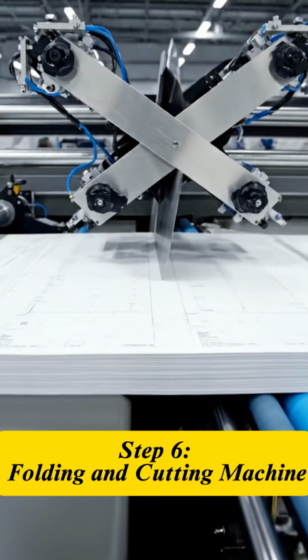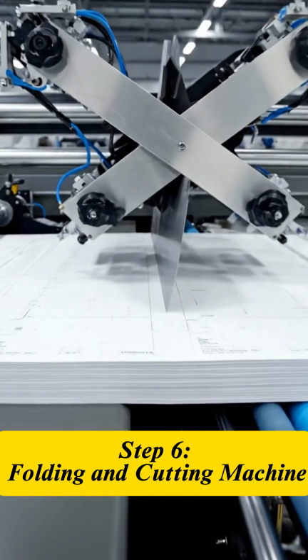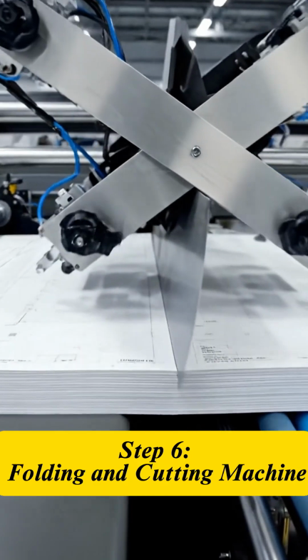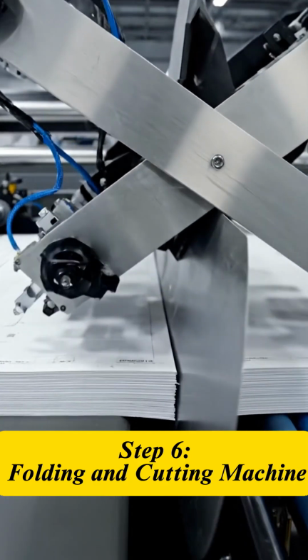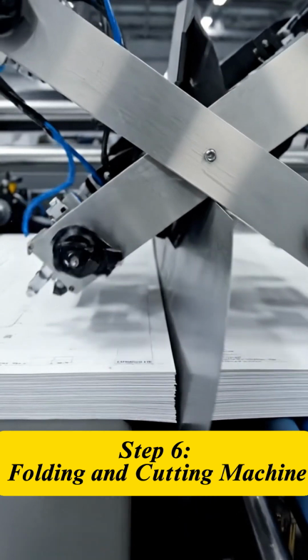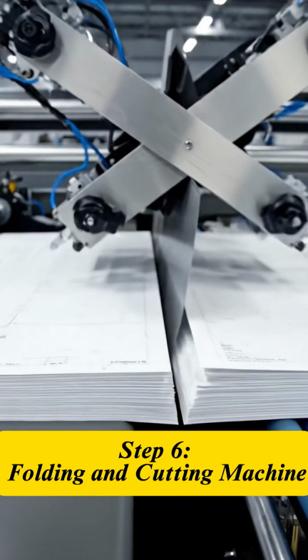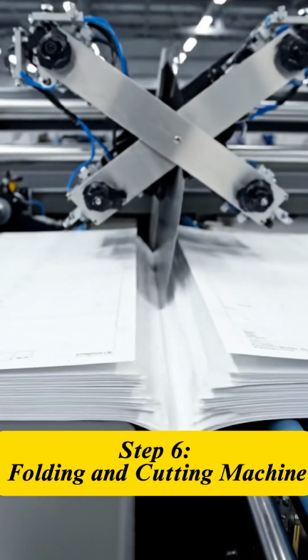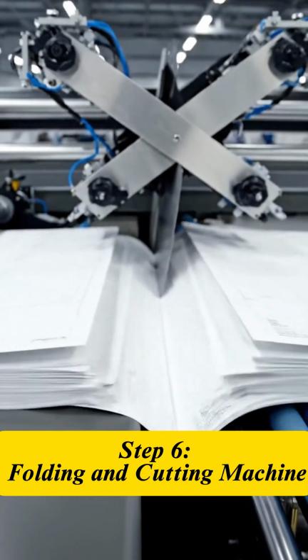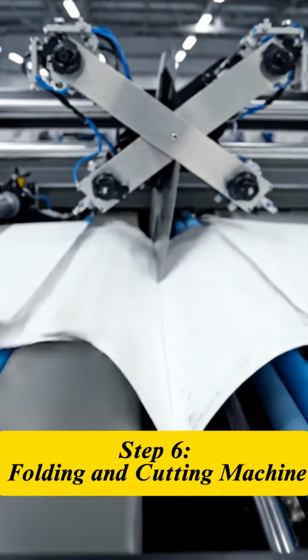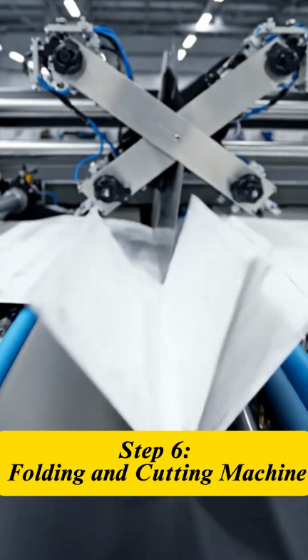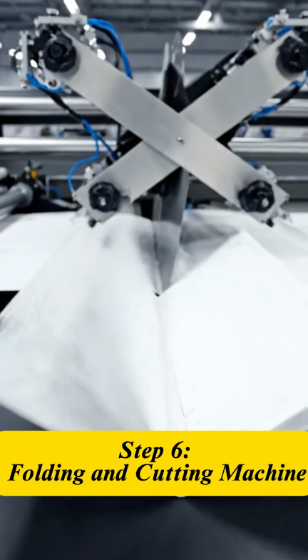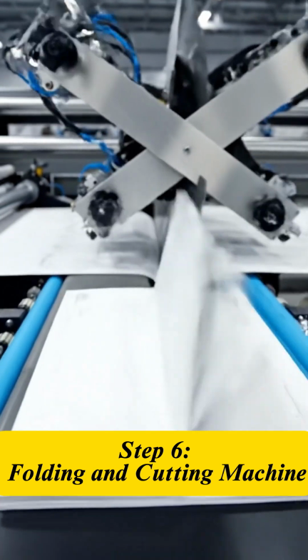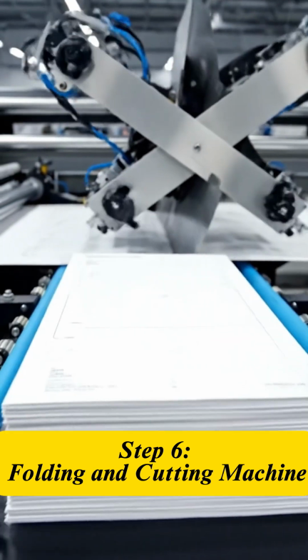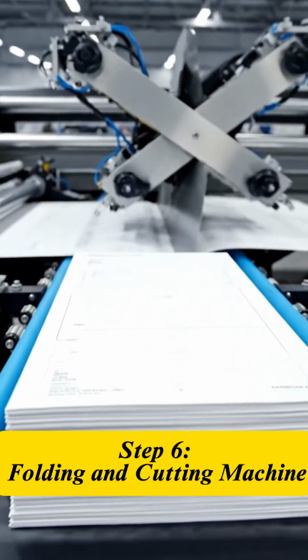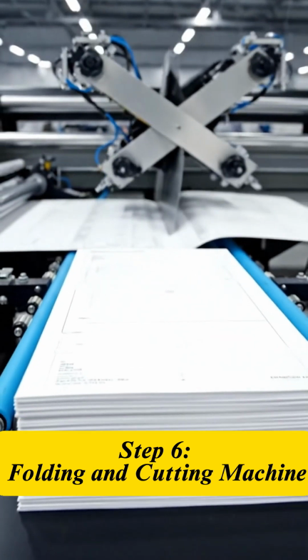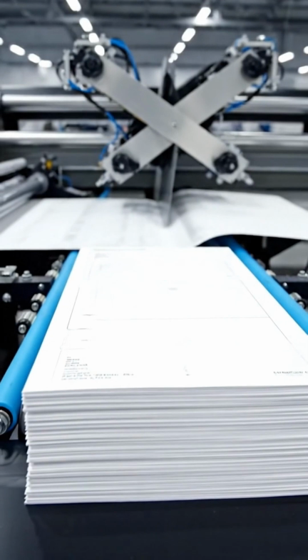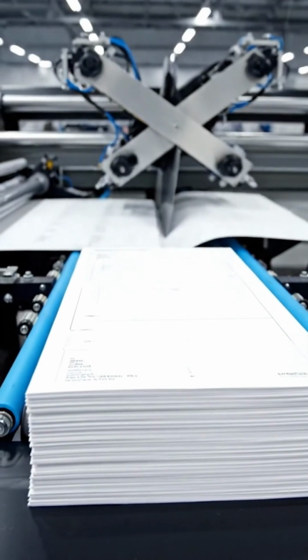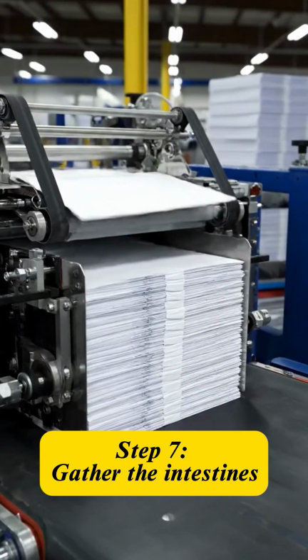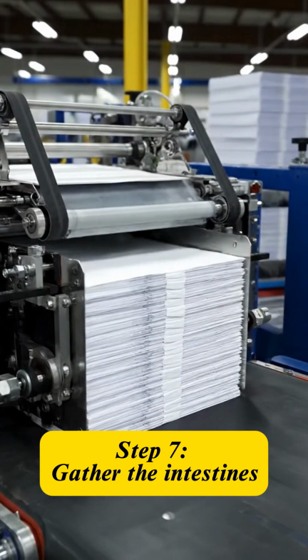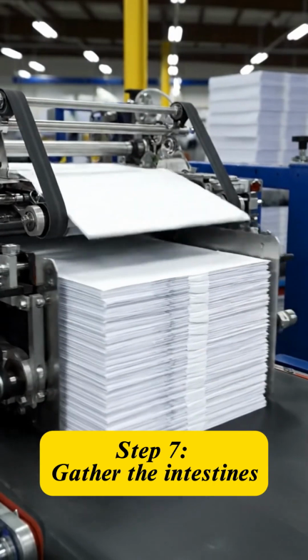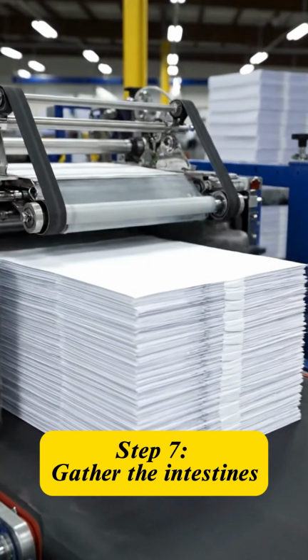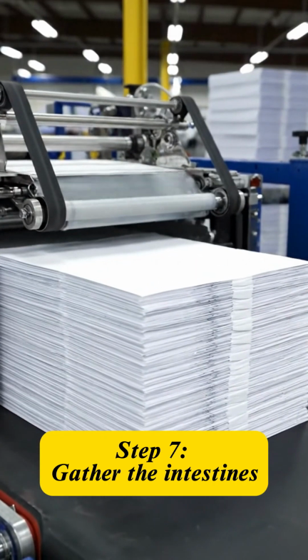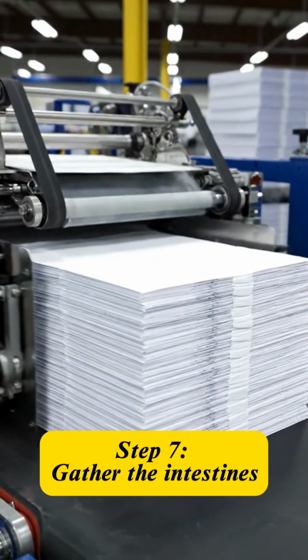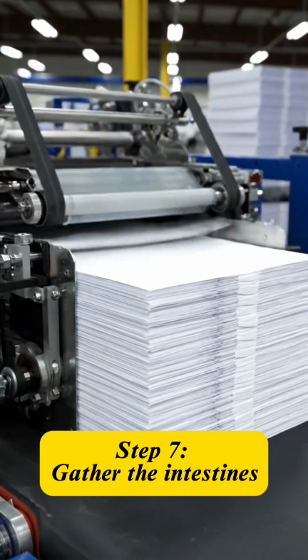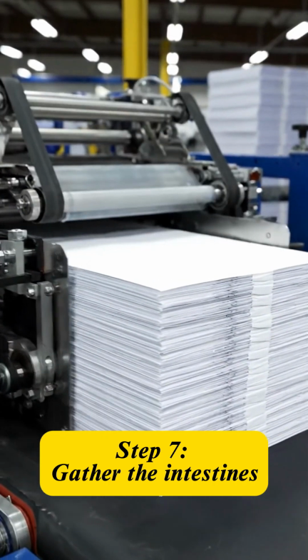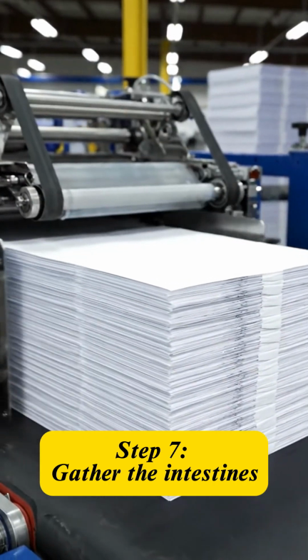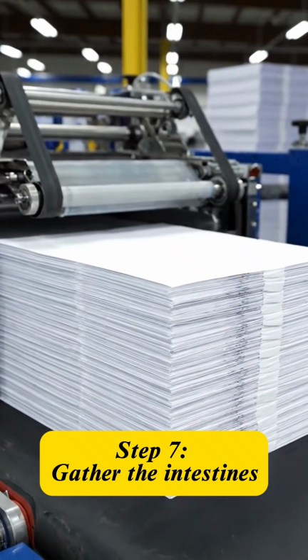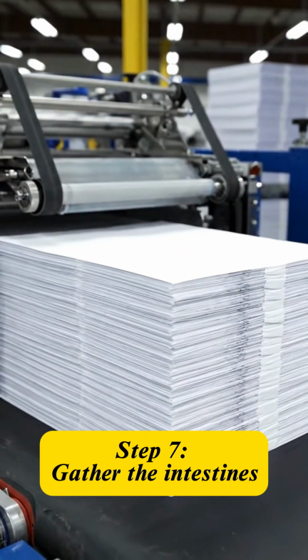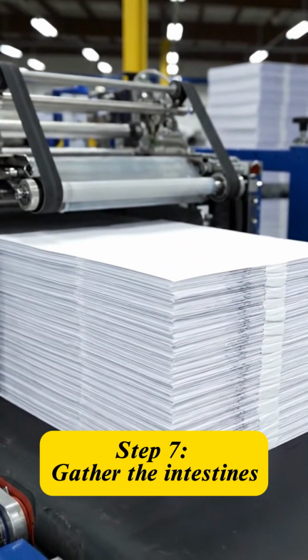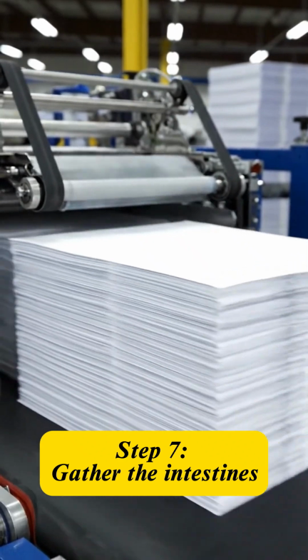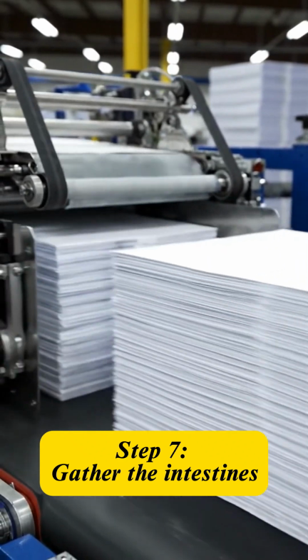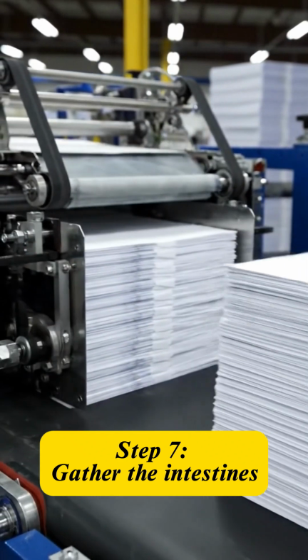Once printed, the paper is cut into large sheets, each containing several folded notebook pages. These sections are stacked meticulously according to the required page count, ready for the binding process.